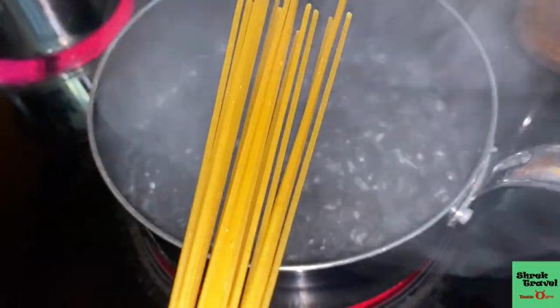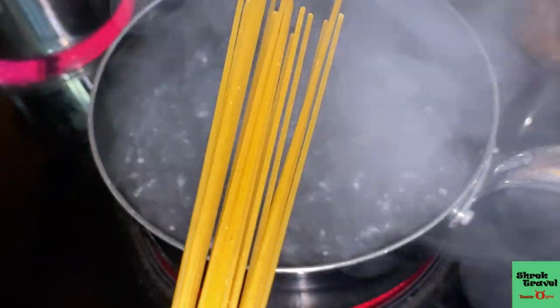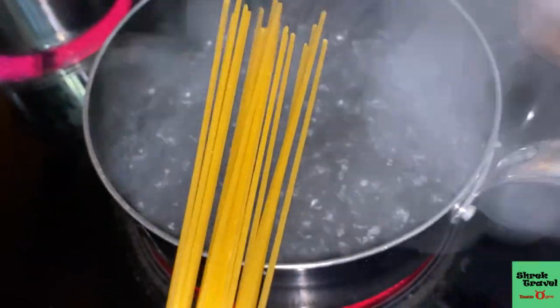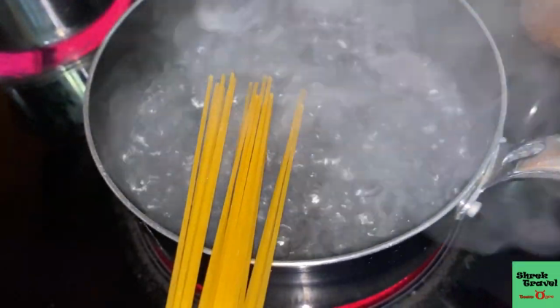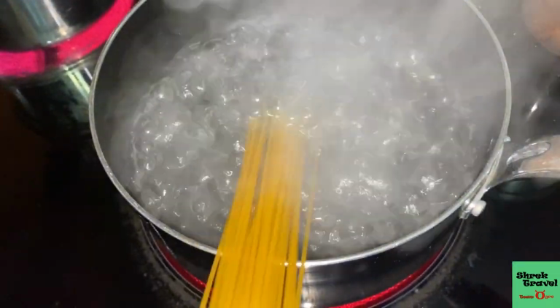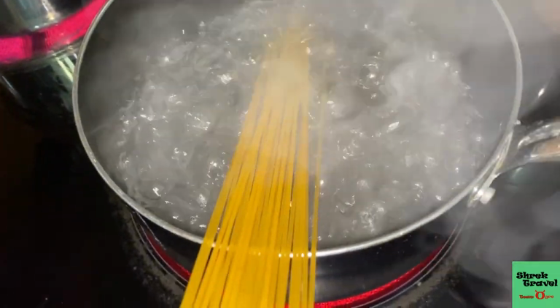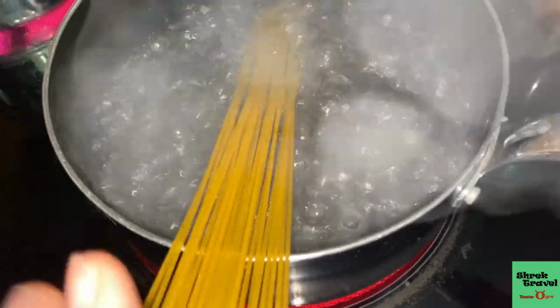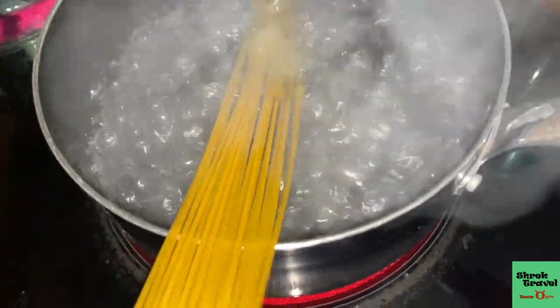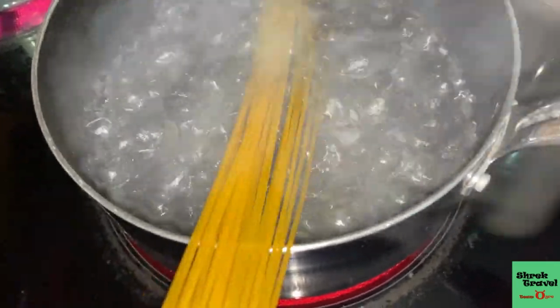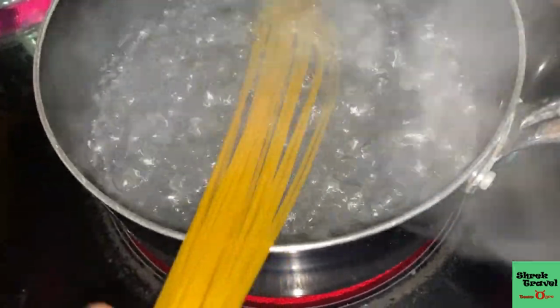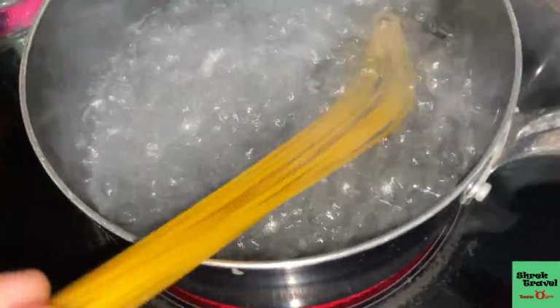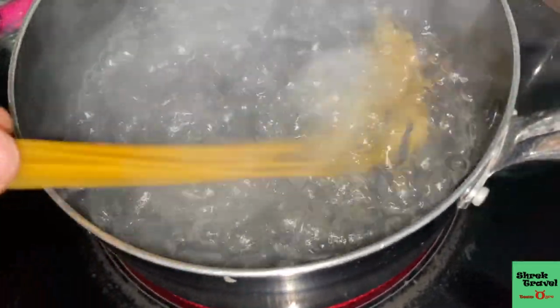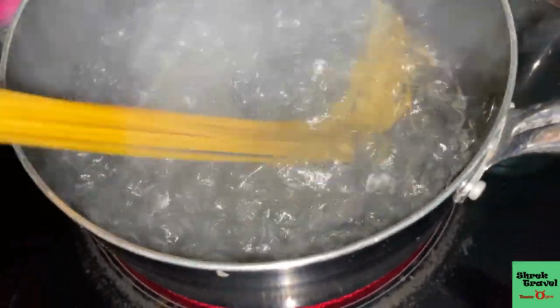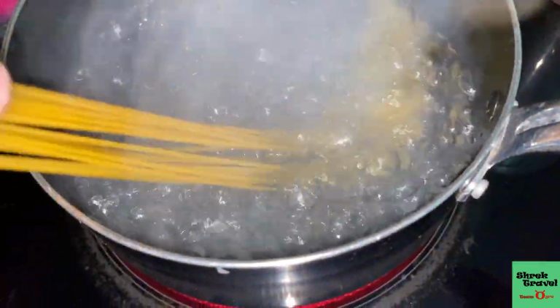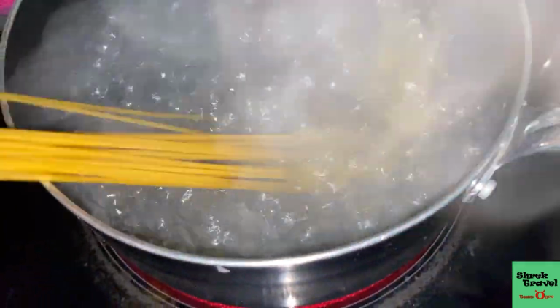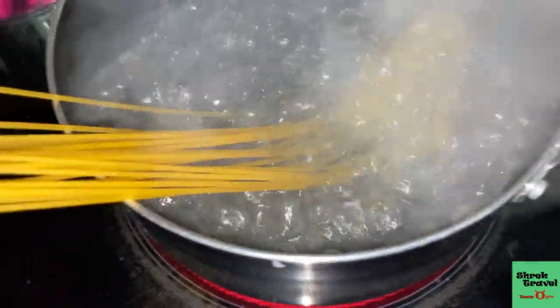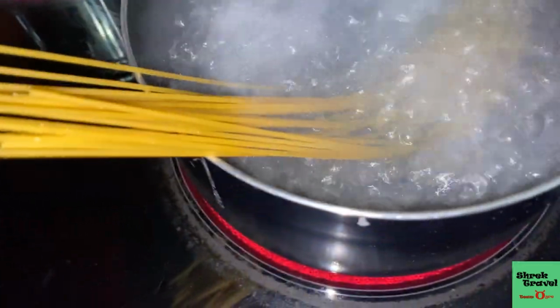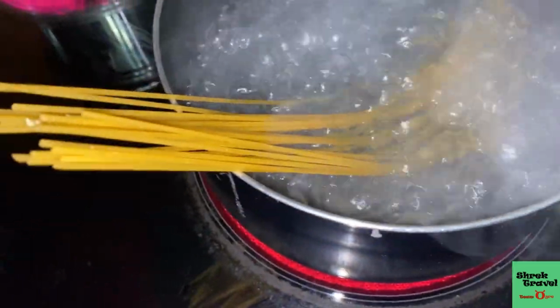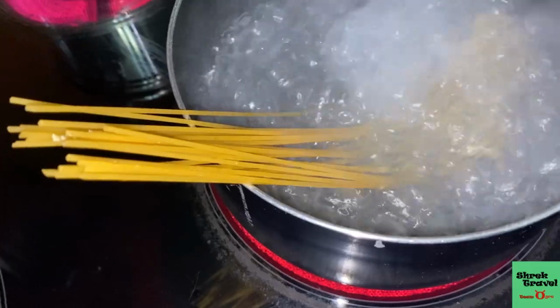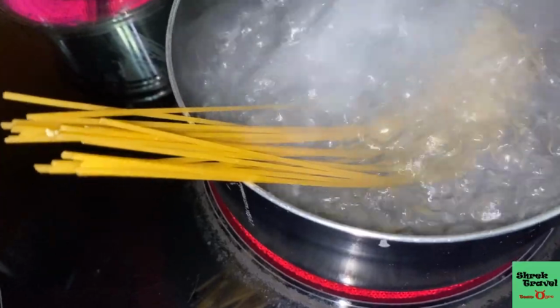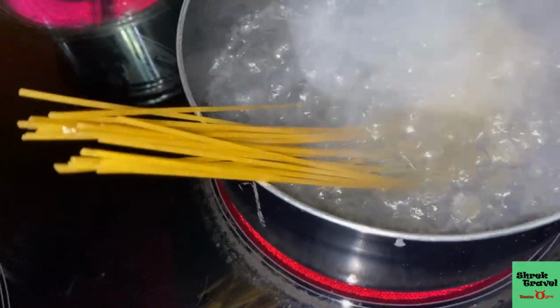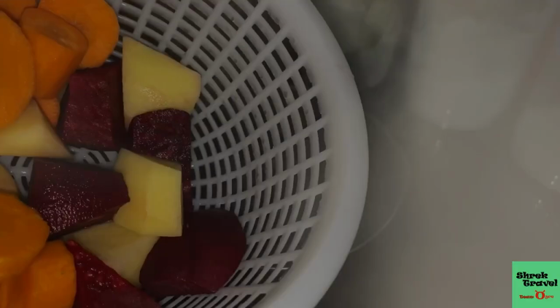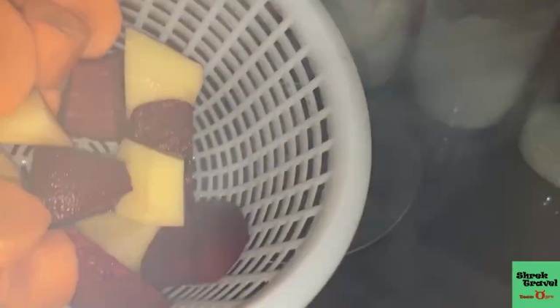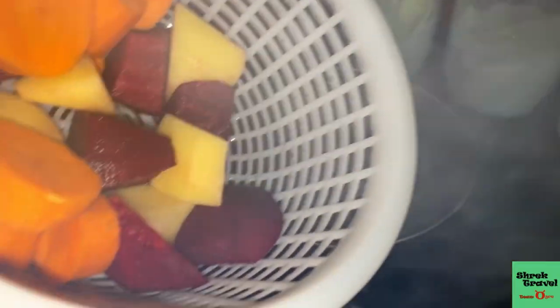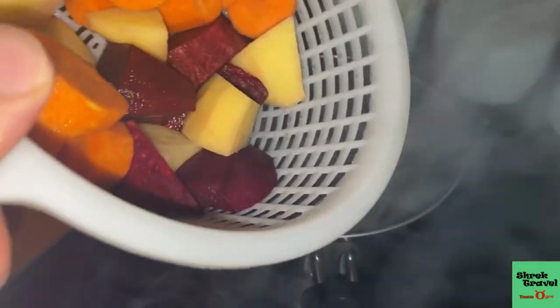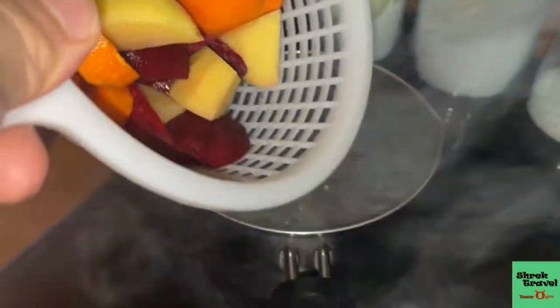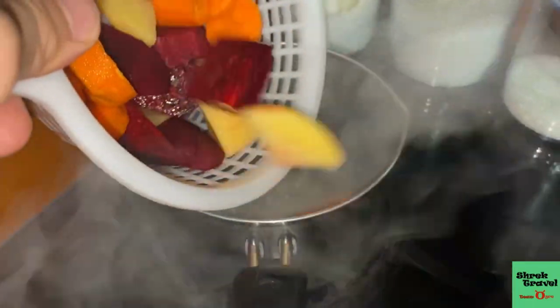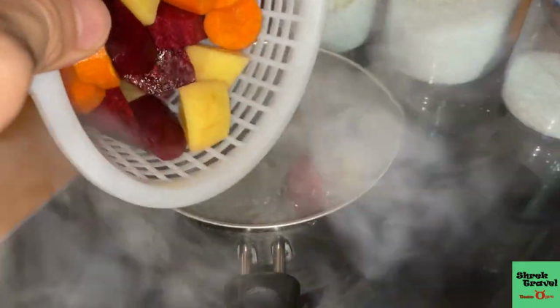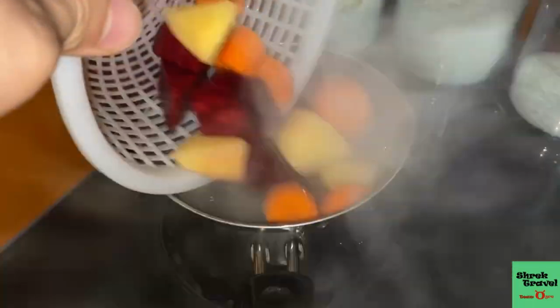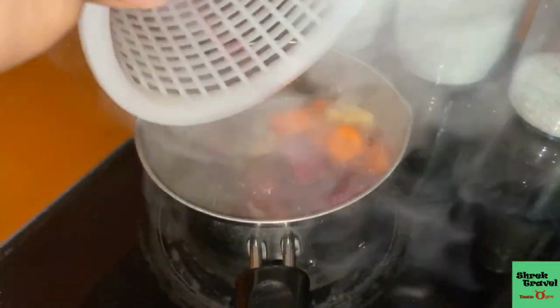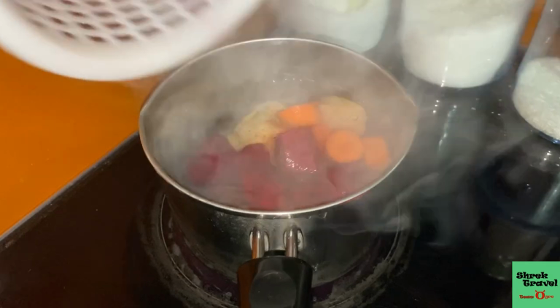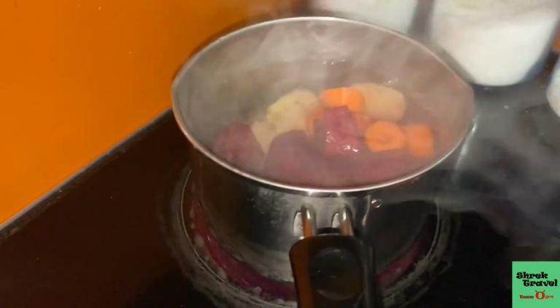Now I'm going to have two boiling pots of water — I'm going to boil the pasta in one, and in the other pot I'm going to boil the vegetables I cut earlier: the red beets, the potatoes, and the carrots.